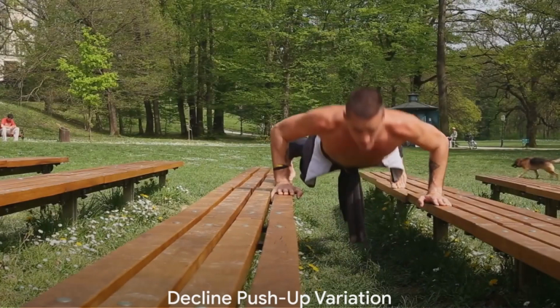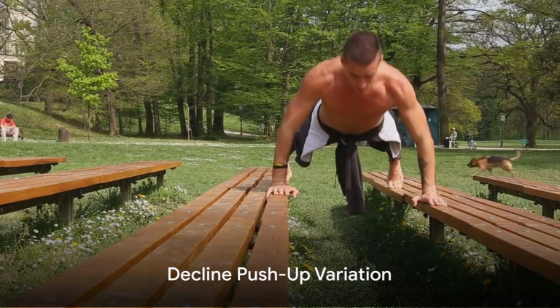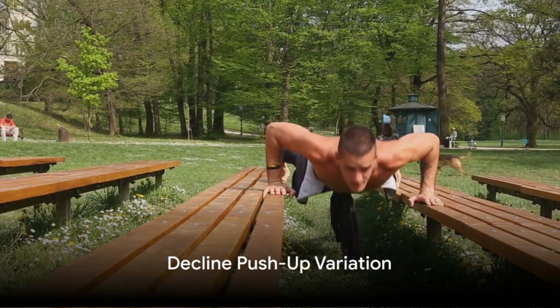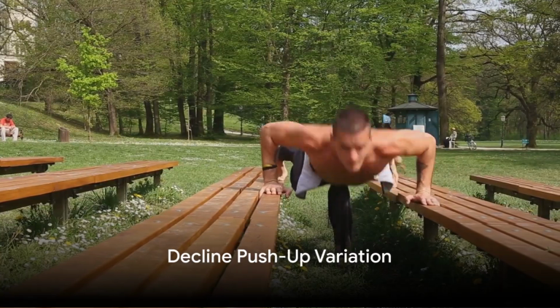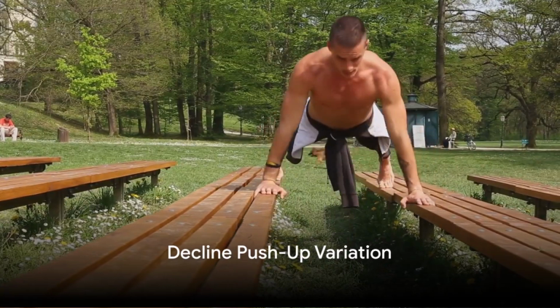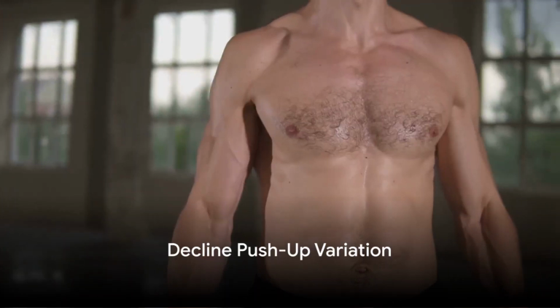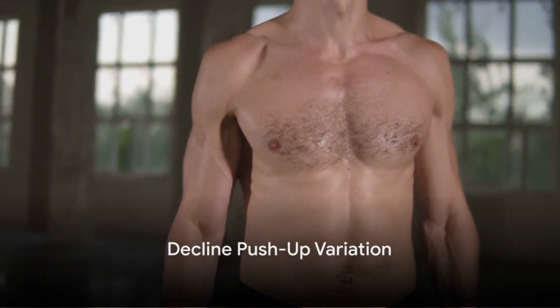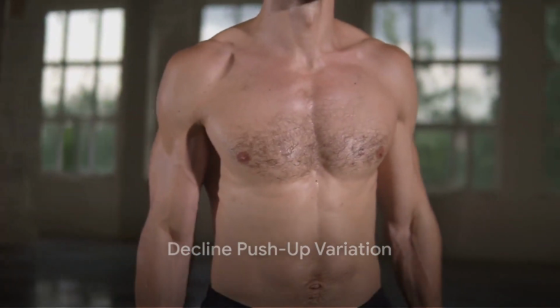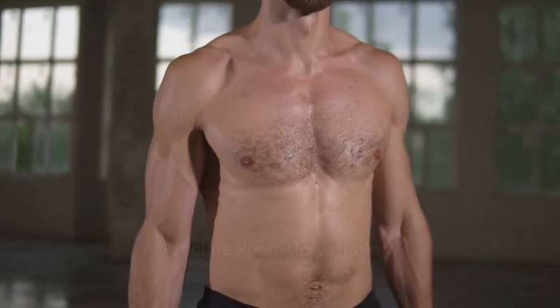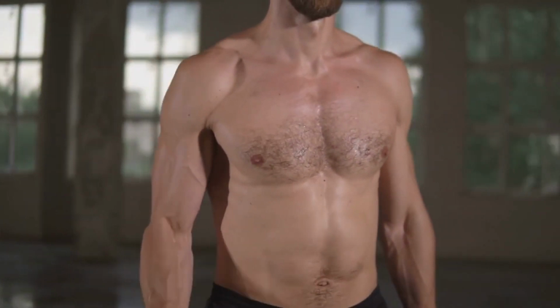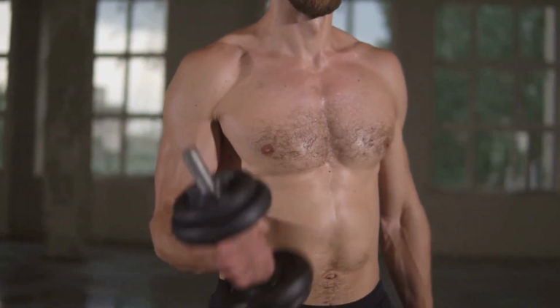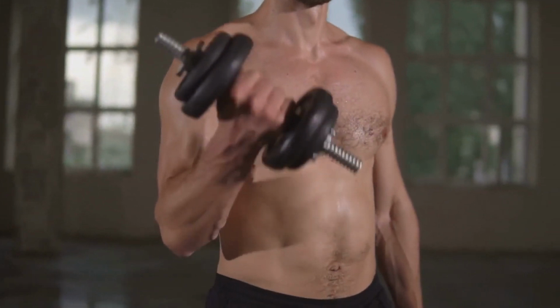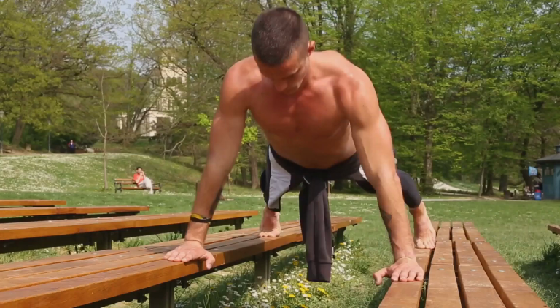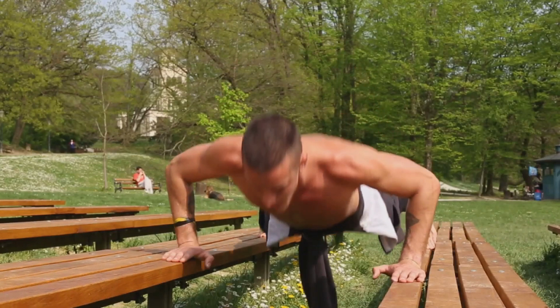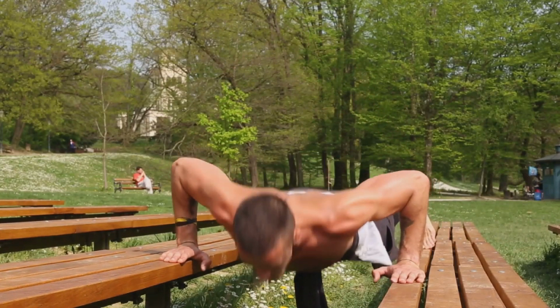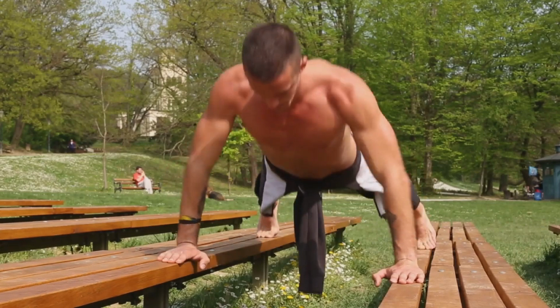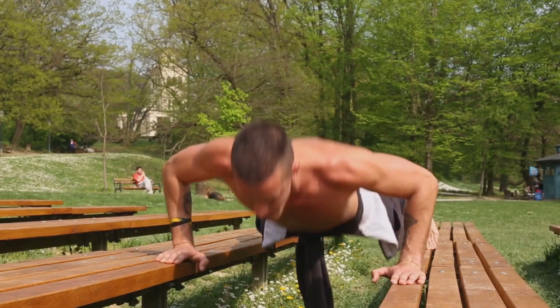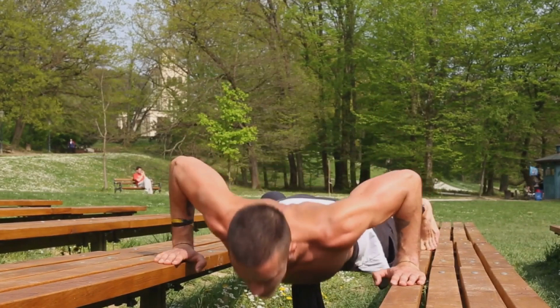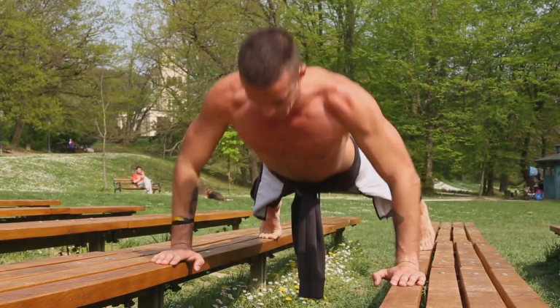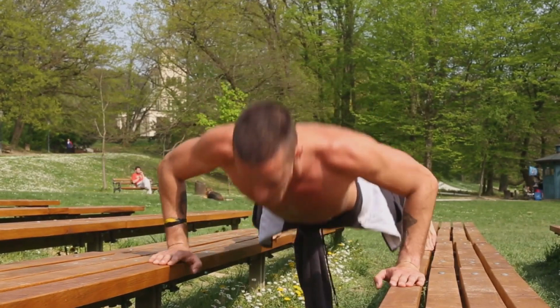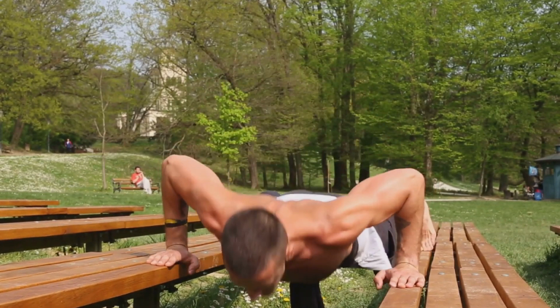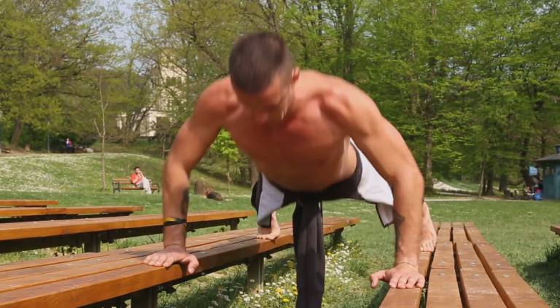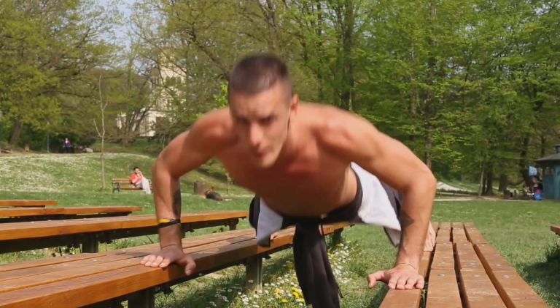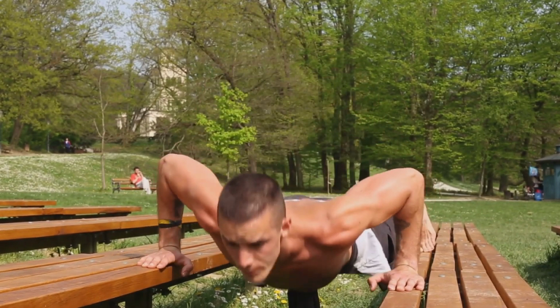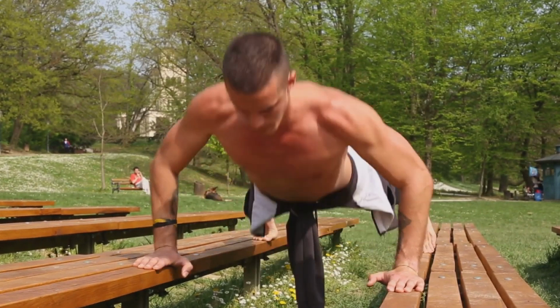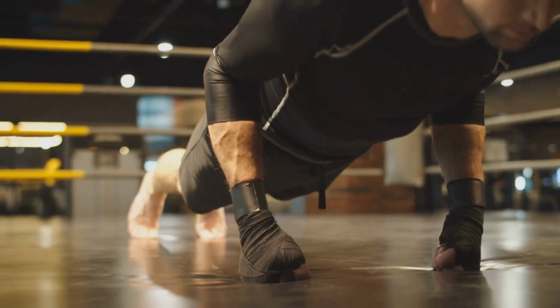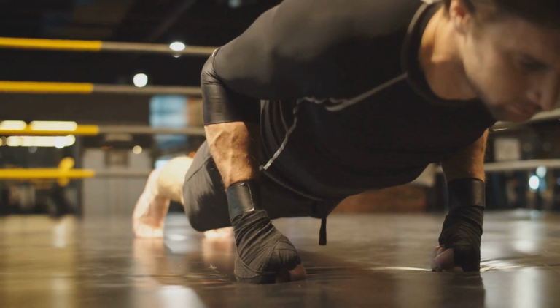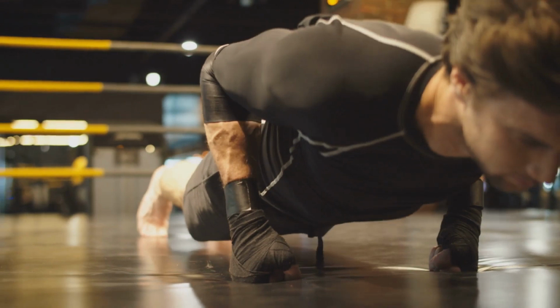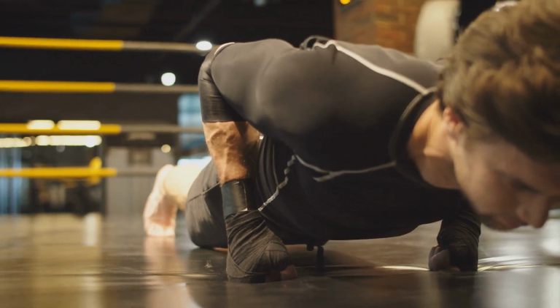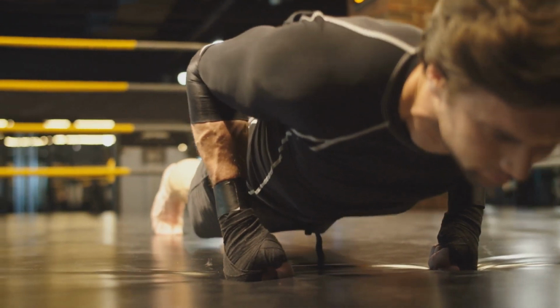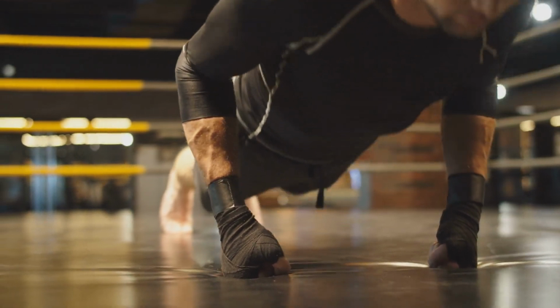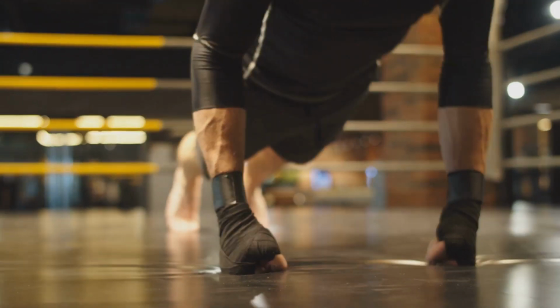Finally, we have the decline push-up. This variation targets the upper chest and shoulders. Prop your feet up on a stable surface like a bench or a step, and perform the push-up. This elevated position intensifies the exercise.